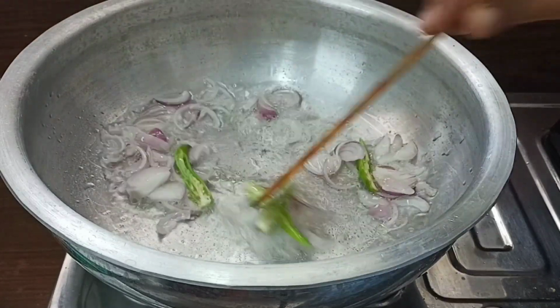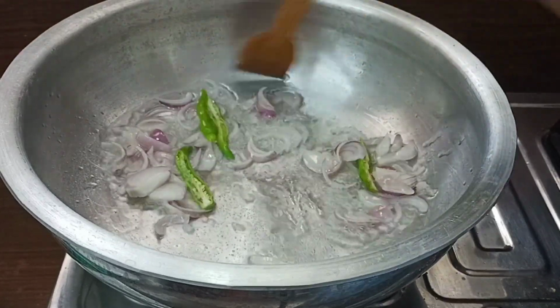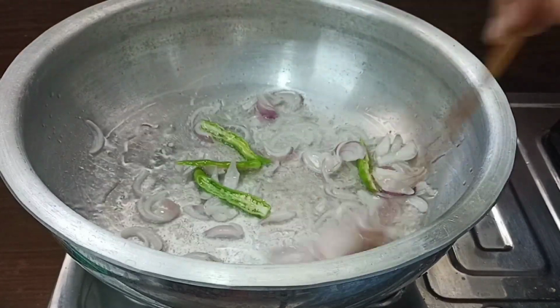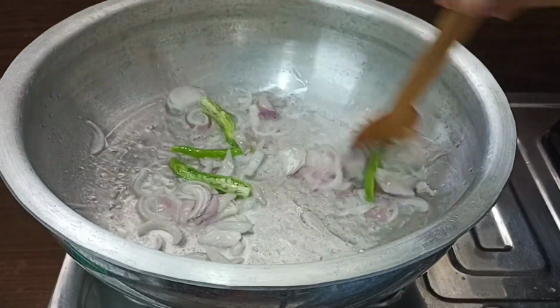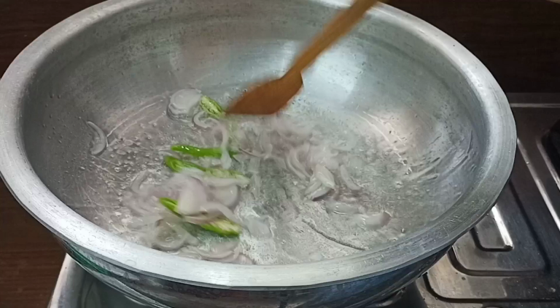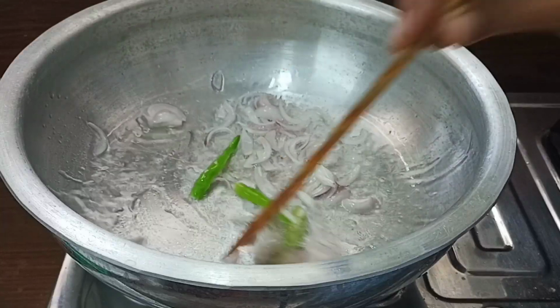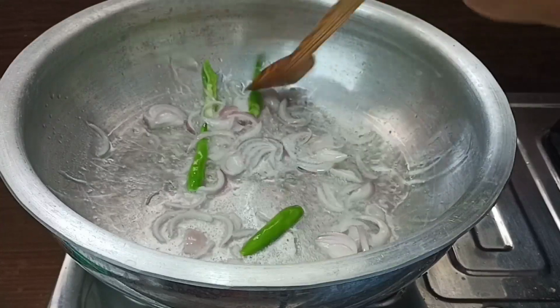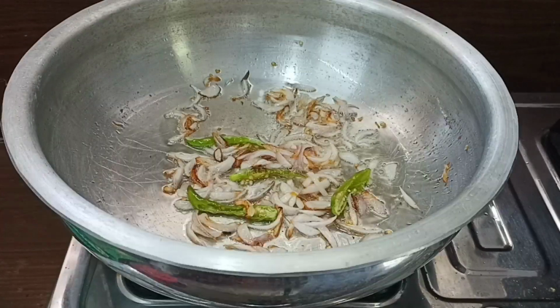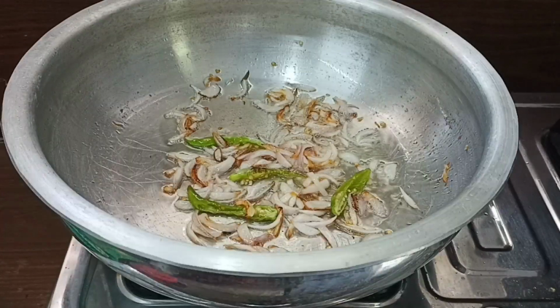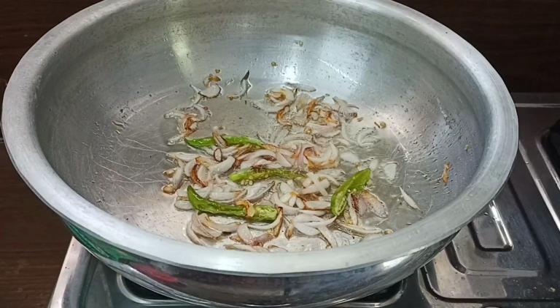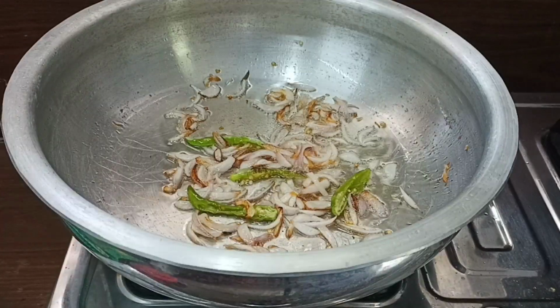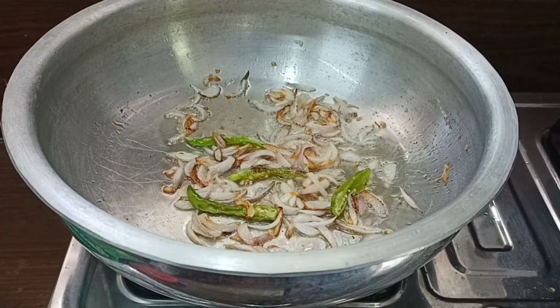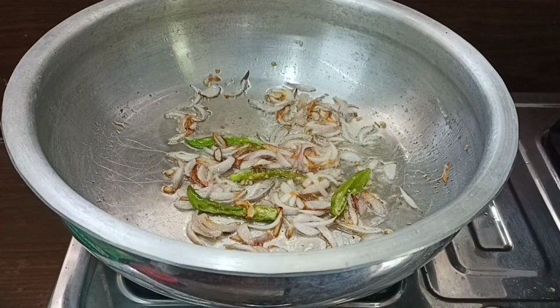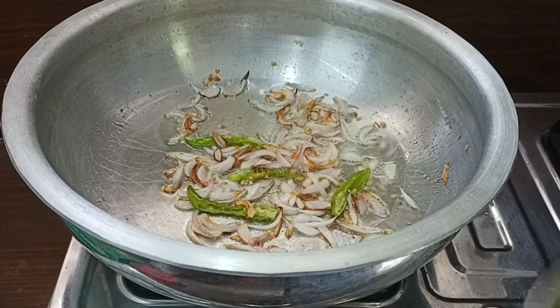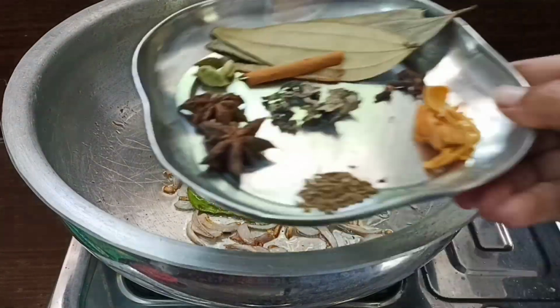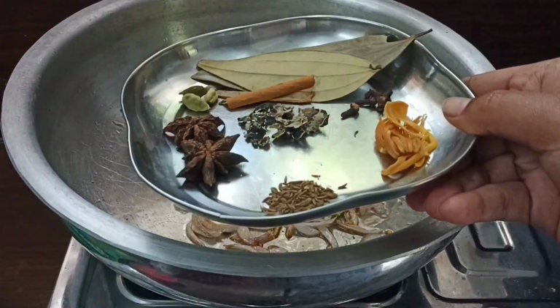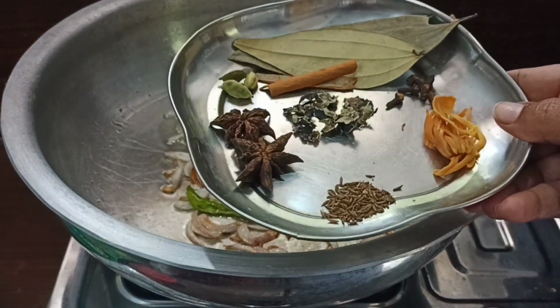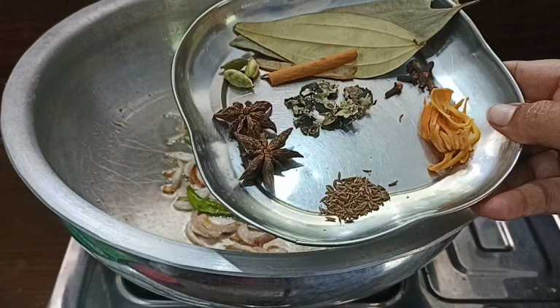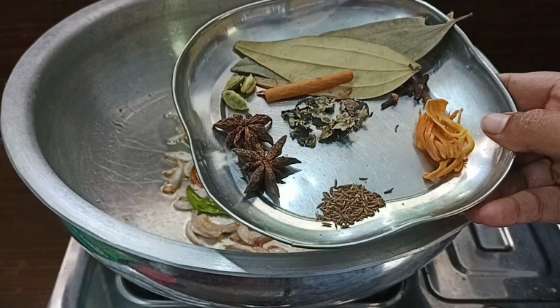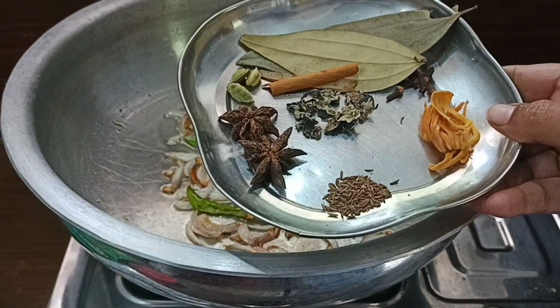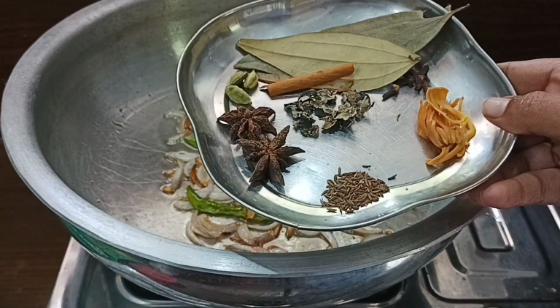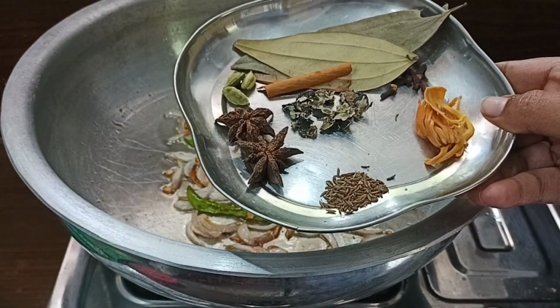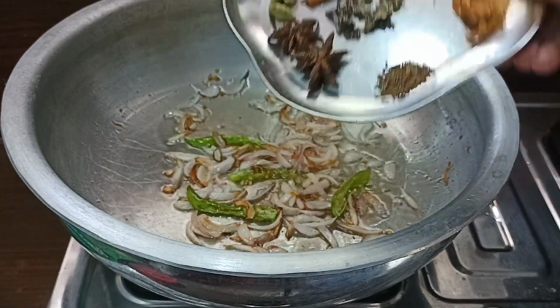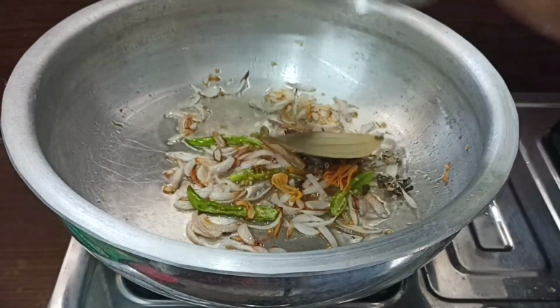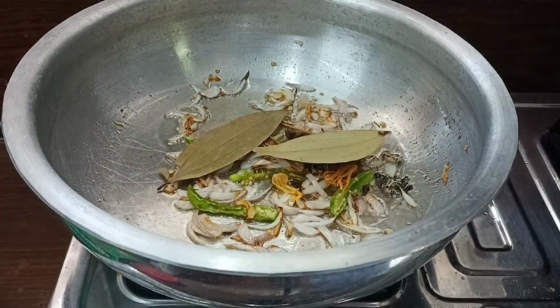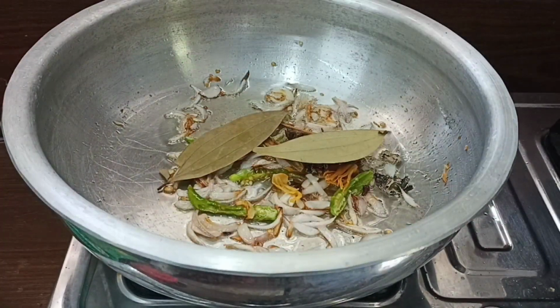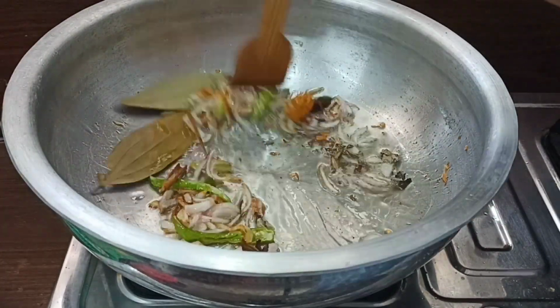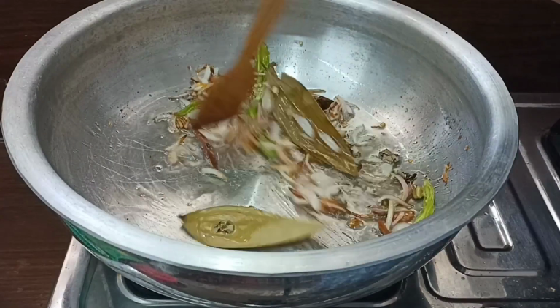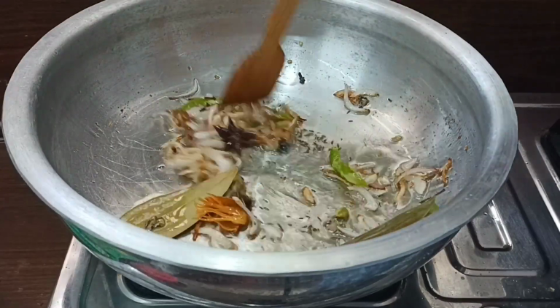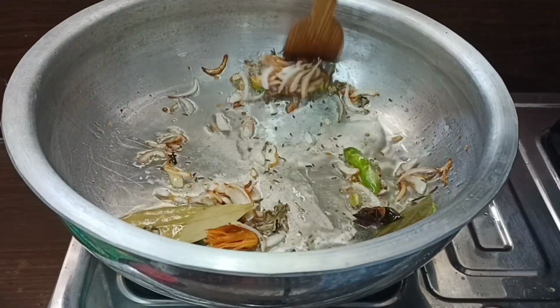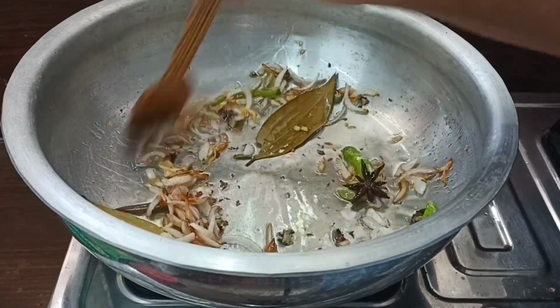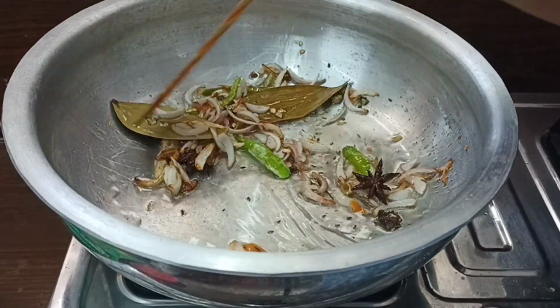Add the onions and cook to brown color. Add the whole biryani masala.